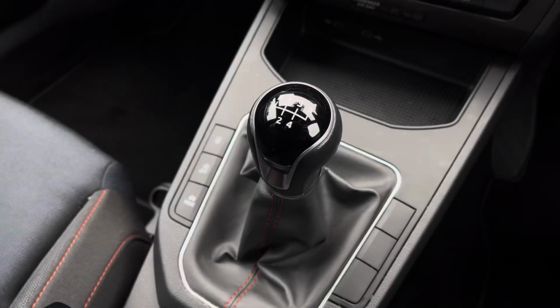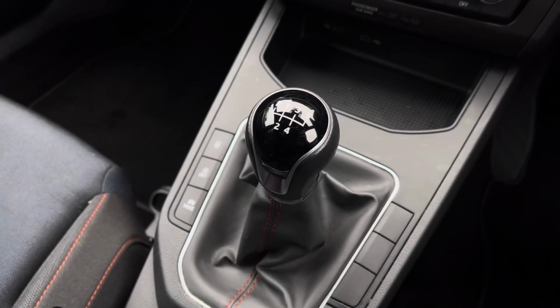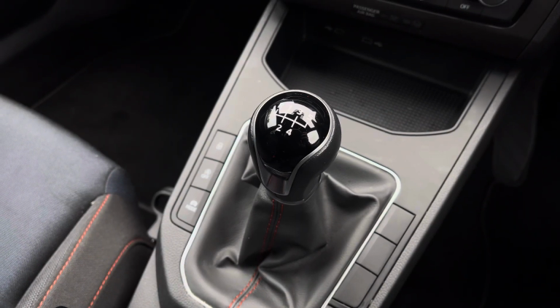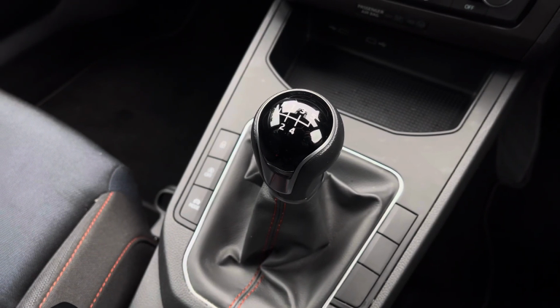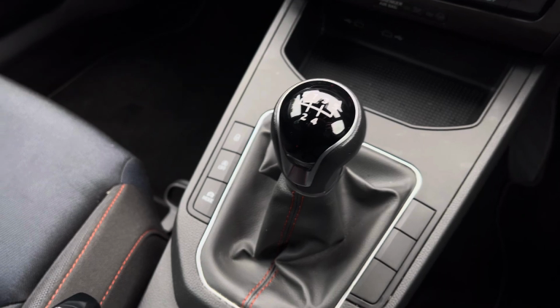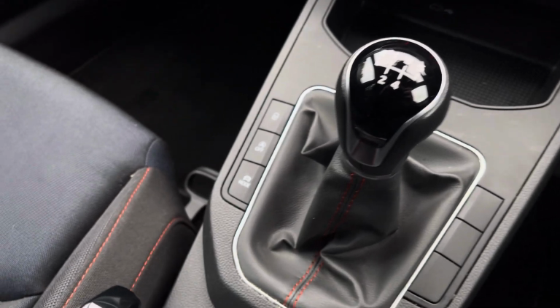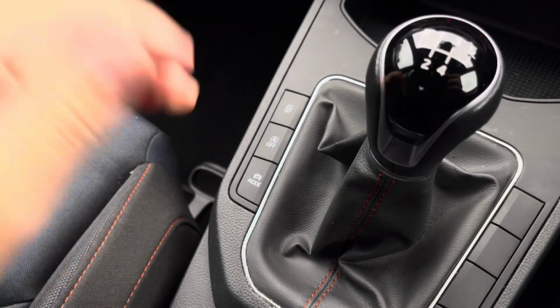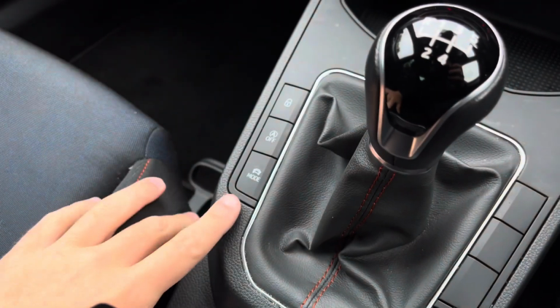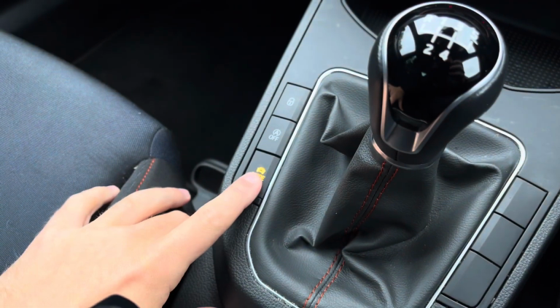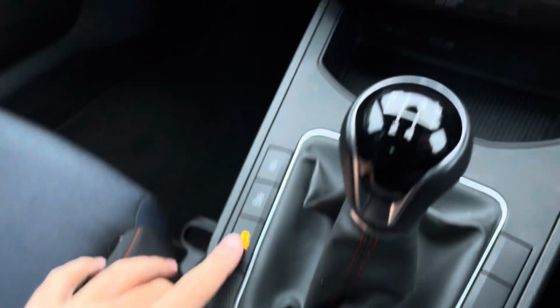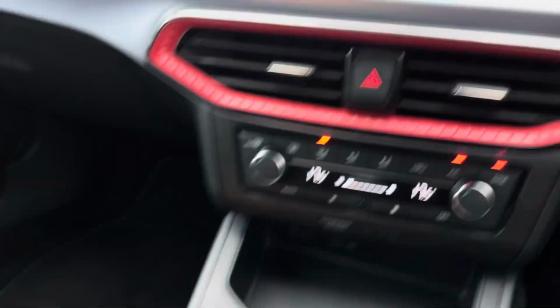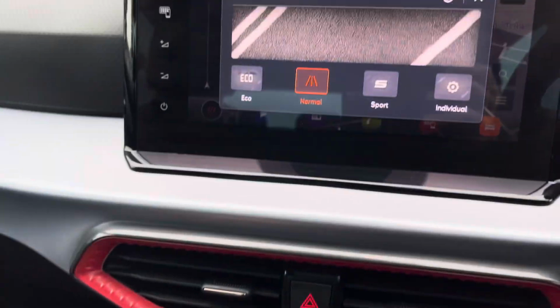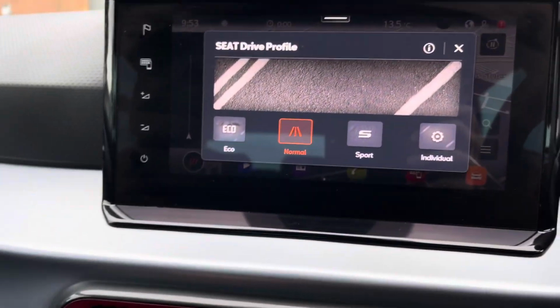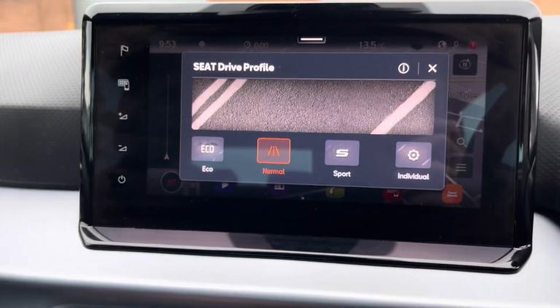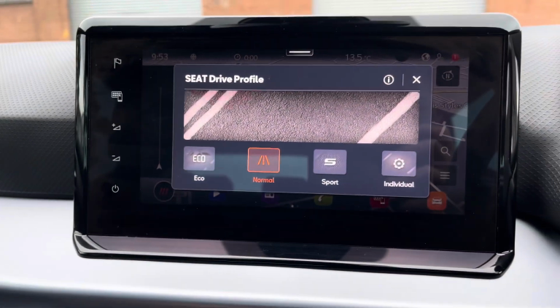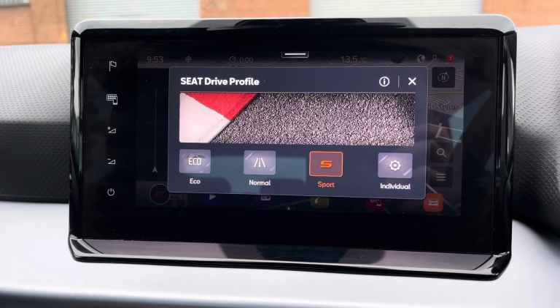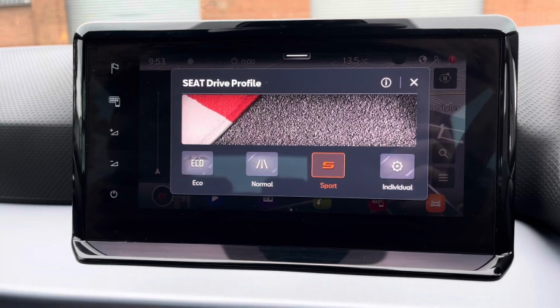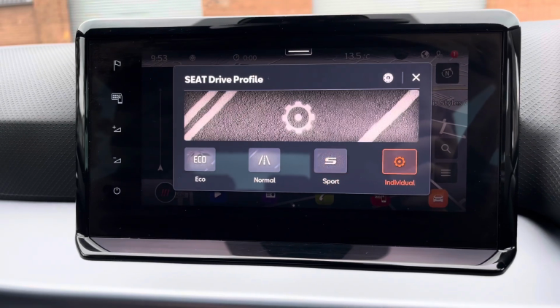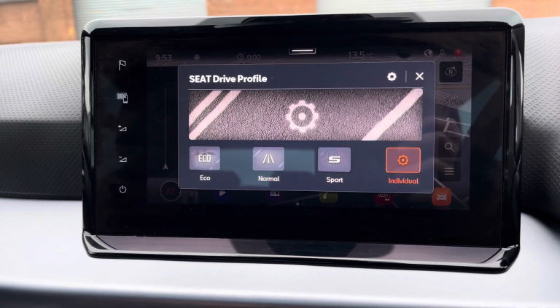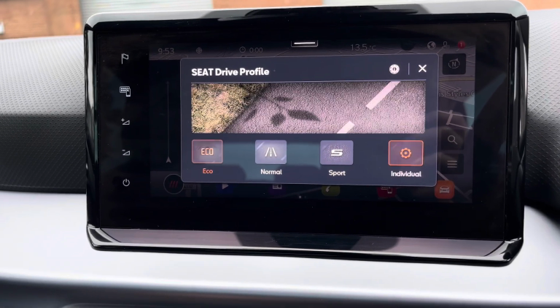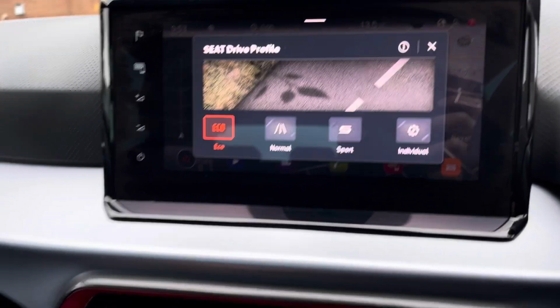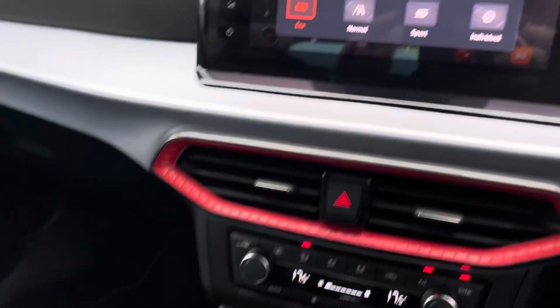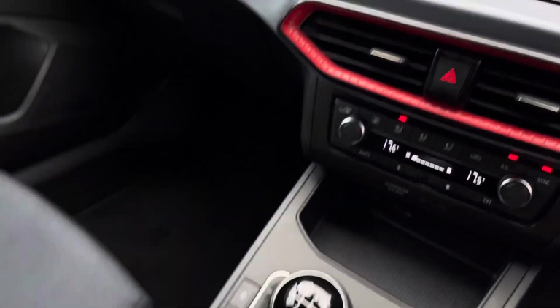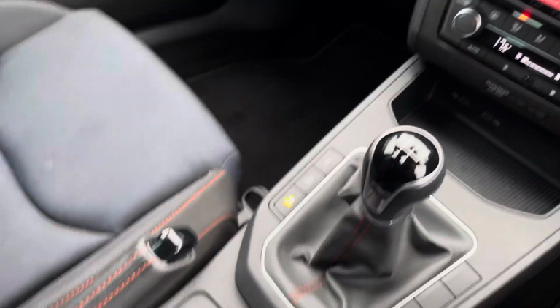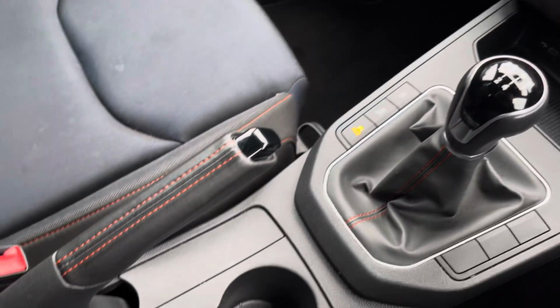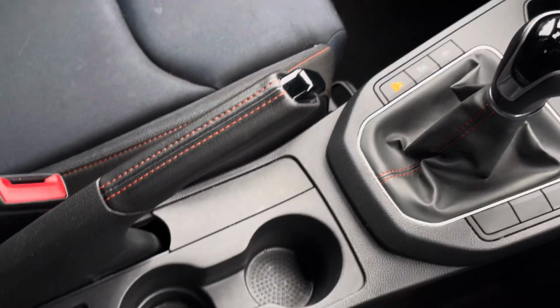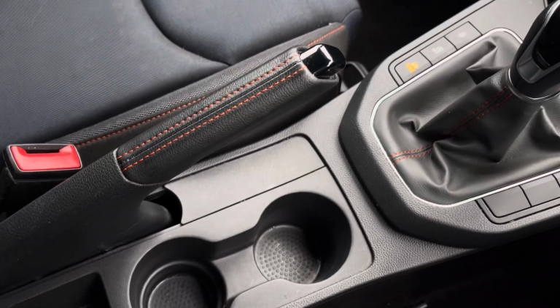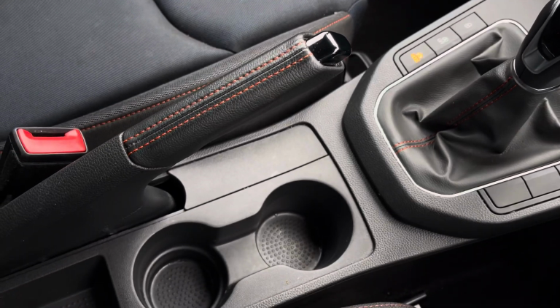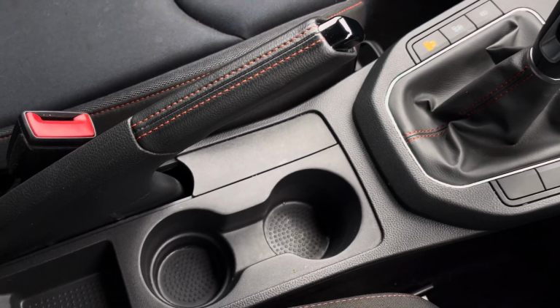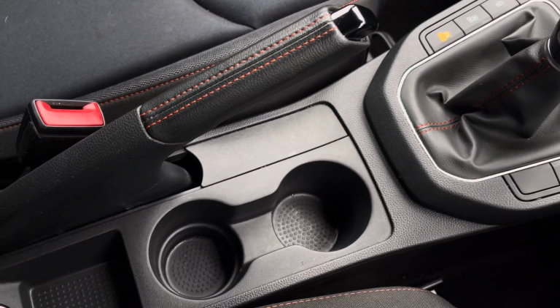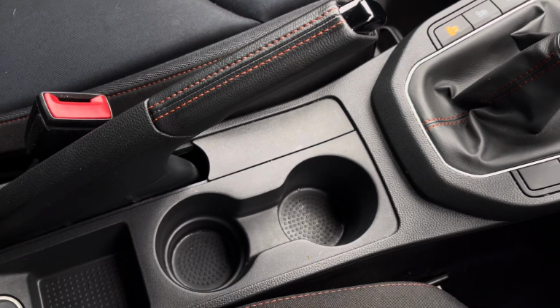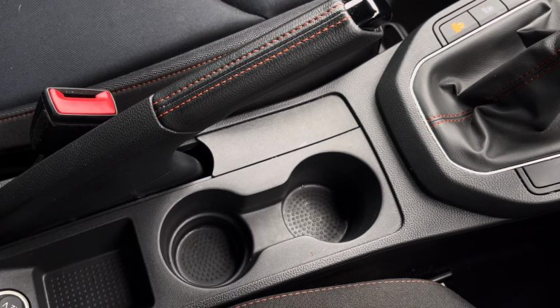And lastly we have the stylishly finished 5-speed leather manual gear shifter along with the drive mode selector which allows the driver to use the eco, normal, sport and individual driving modes, really taking full advantage of the vehicle's capabilities. And here we can see the leather wrapped handbrake and storage of two cup holders.